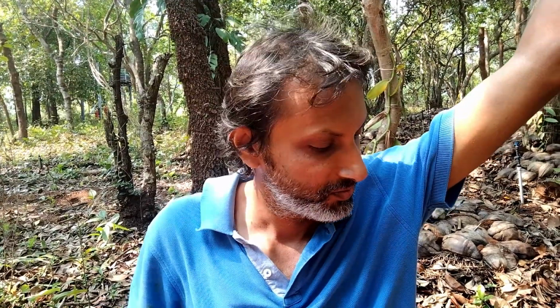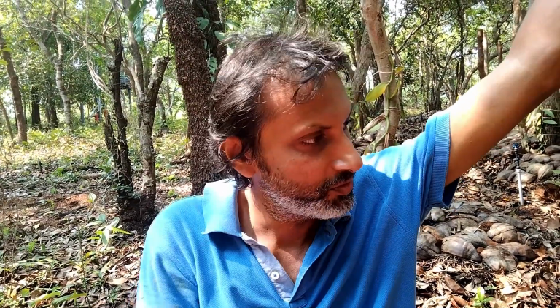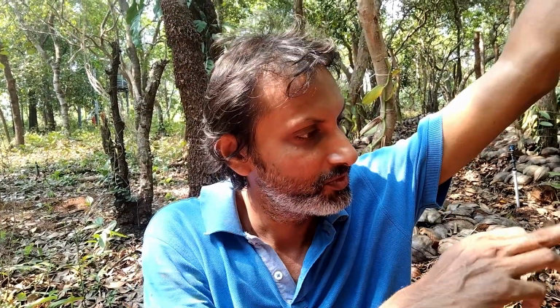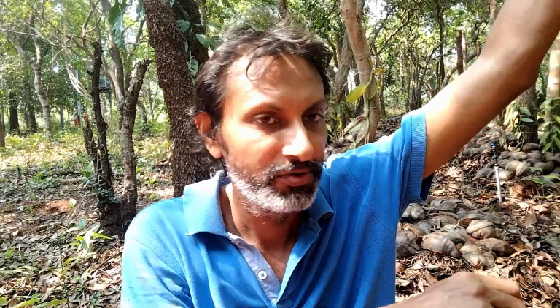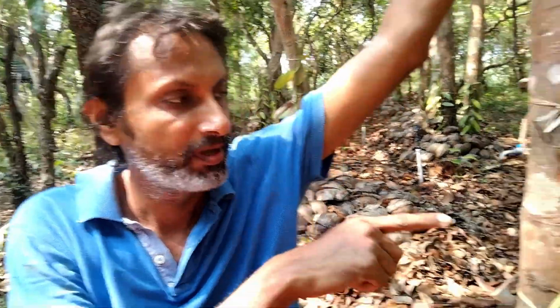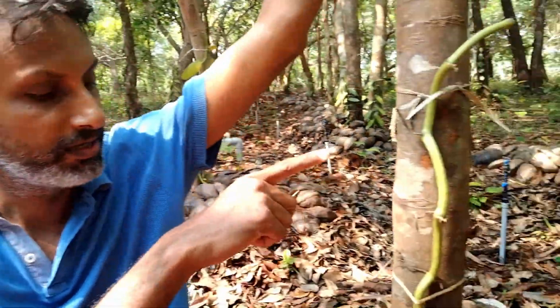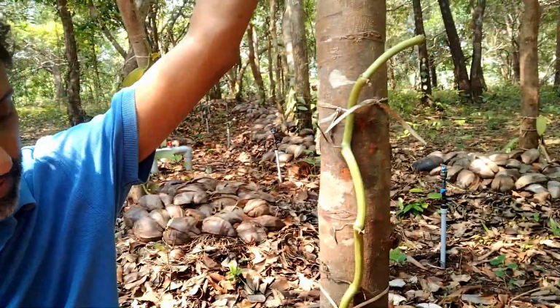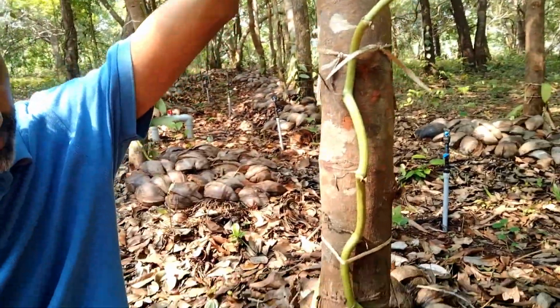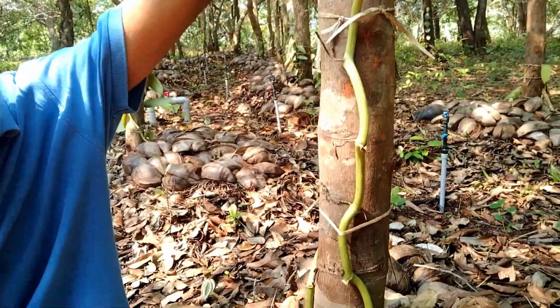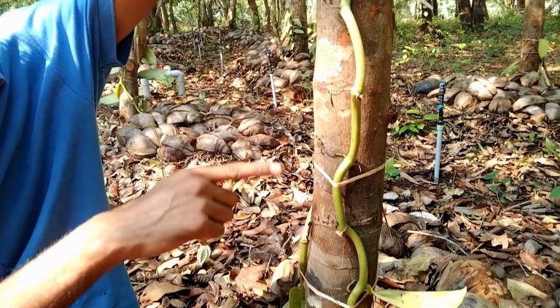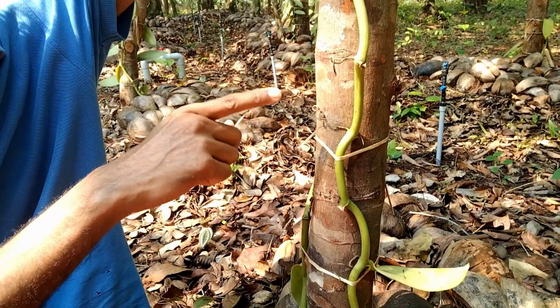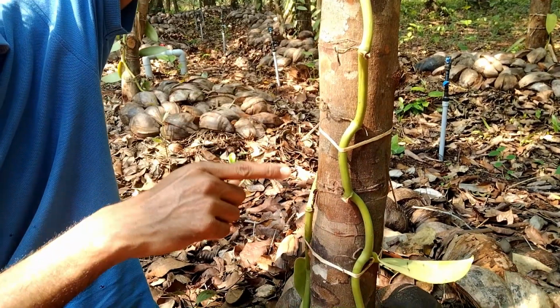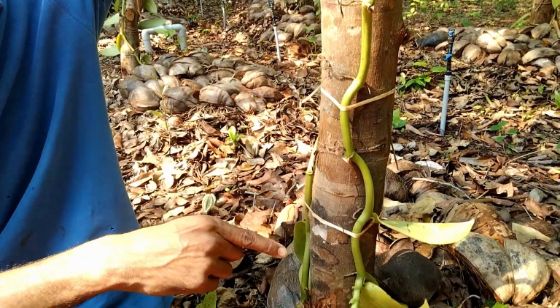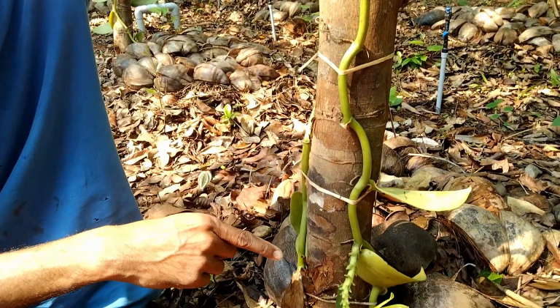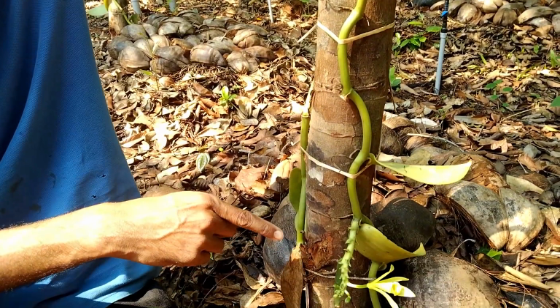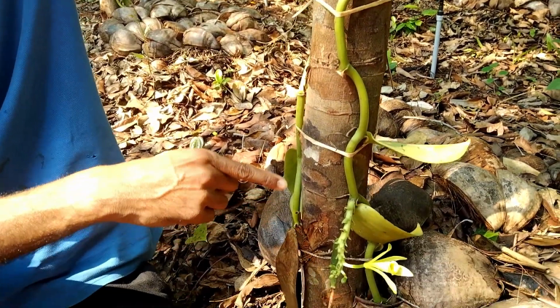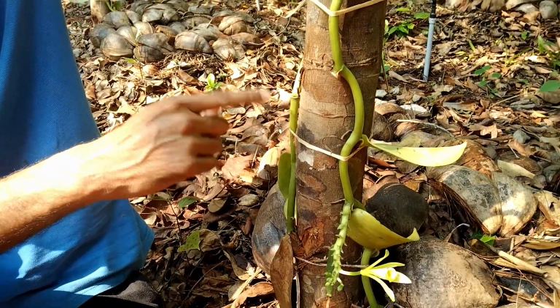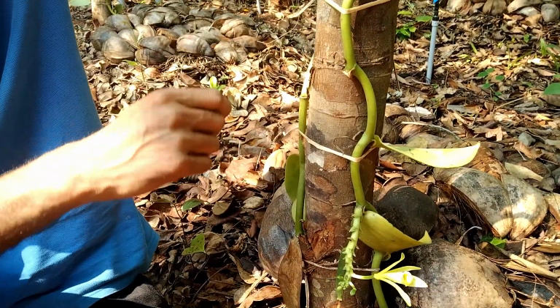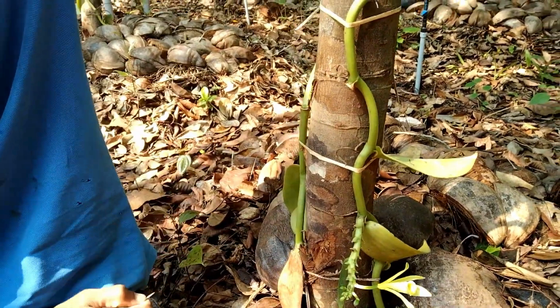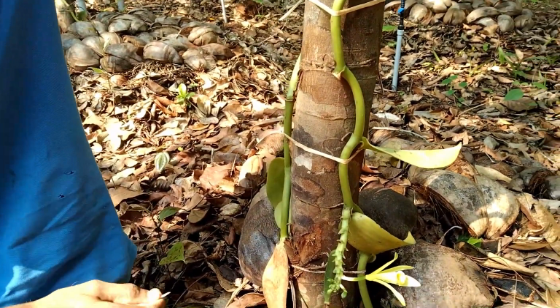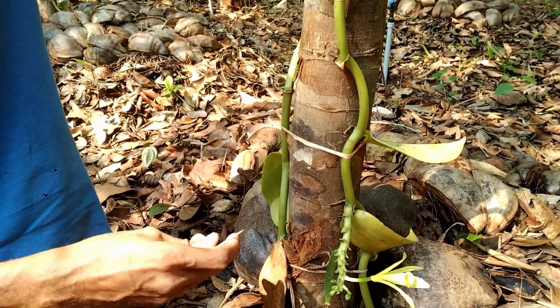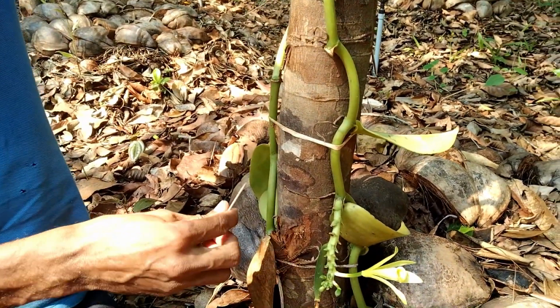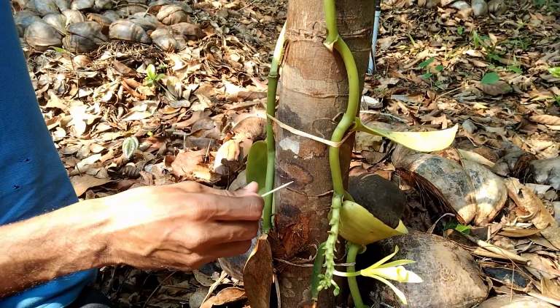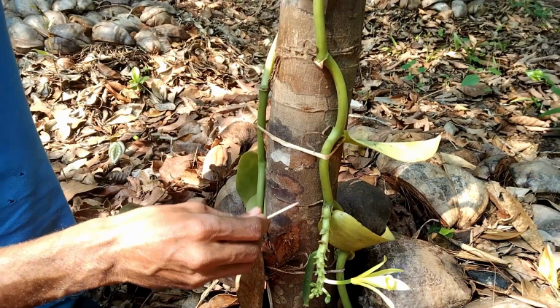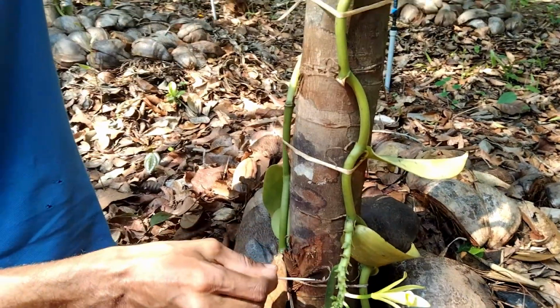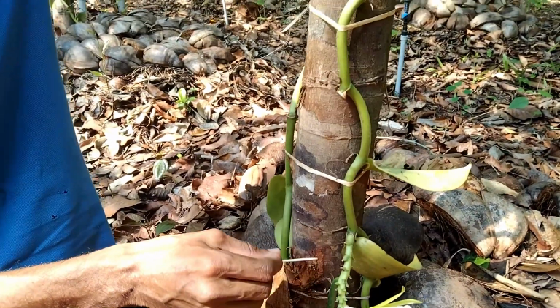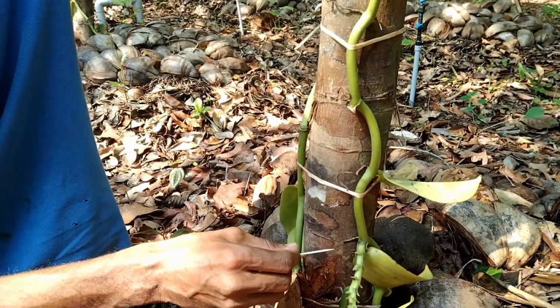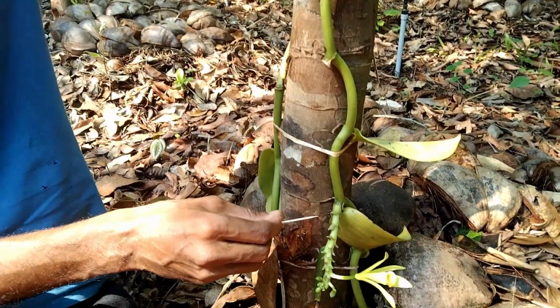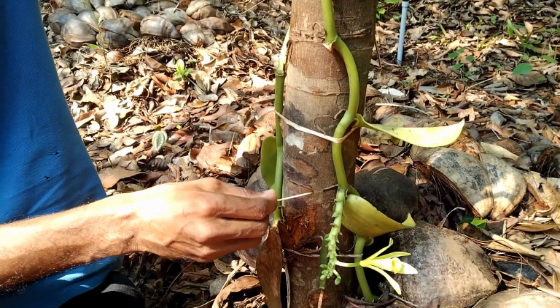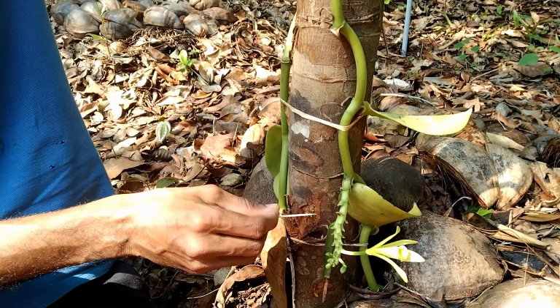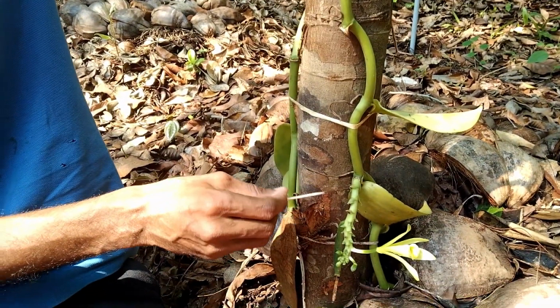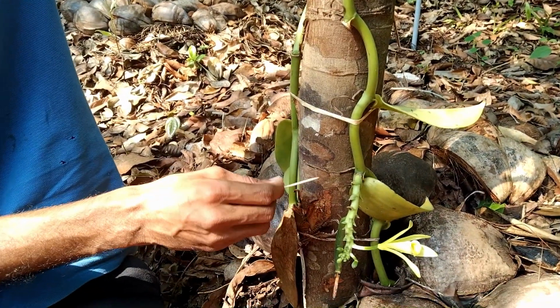Hello, here I am going to talk. This is vanilla and this is how we start to get rid of the tree.